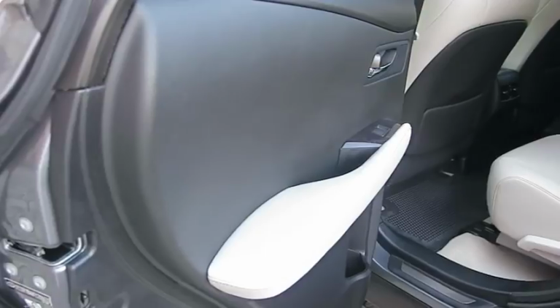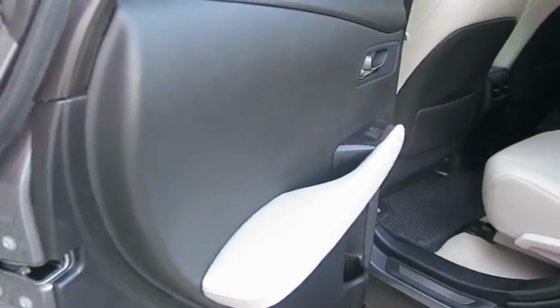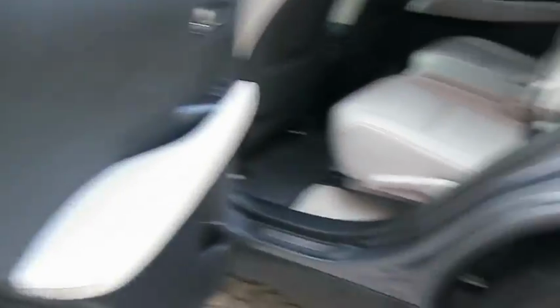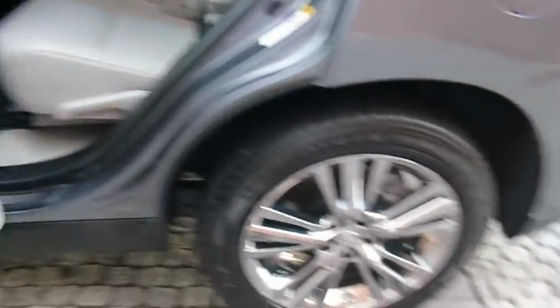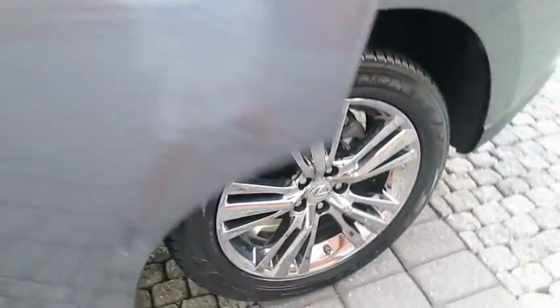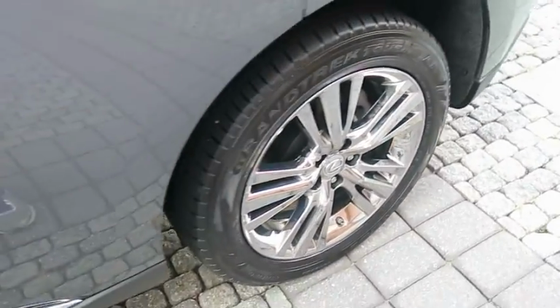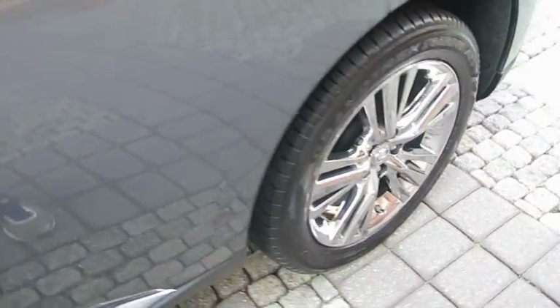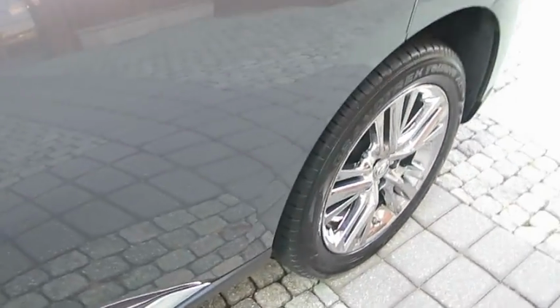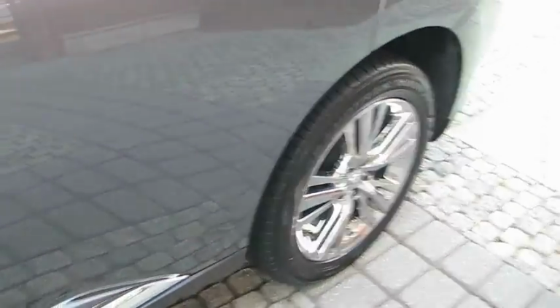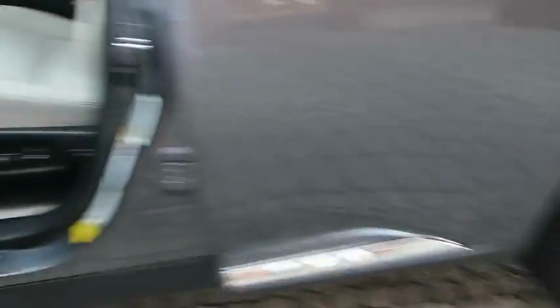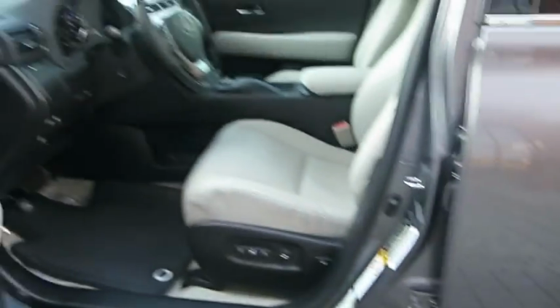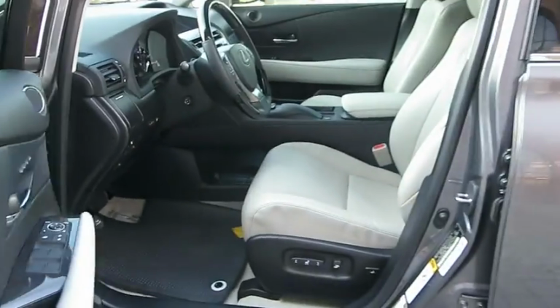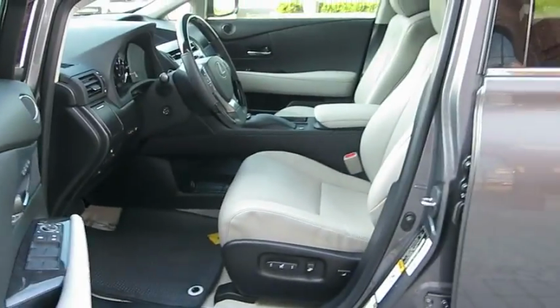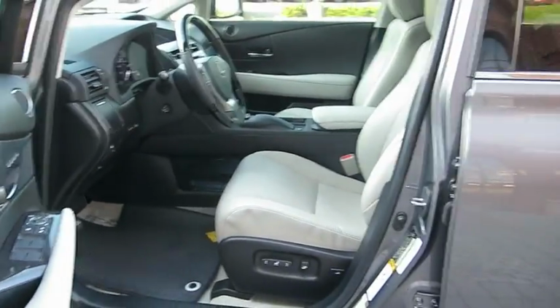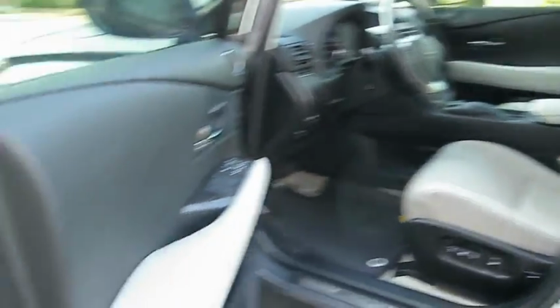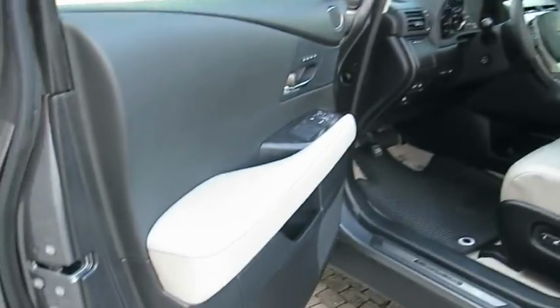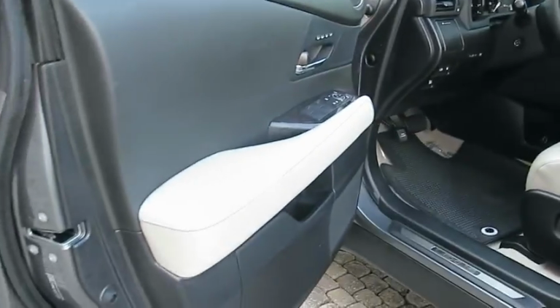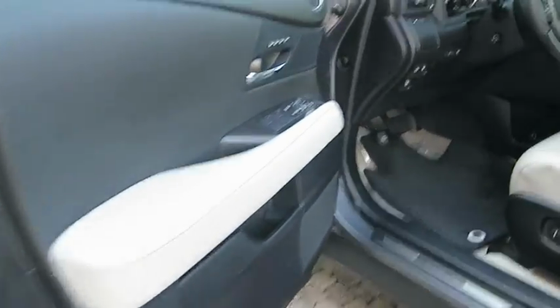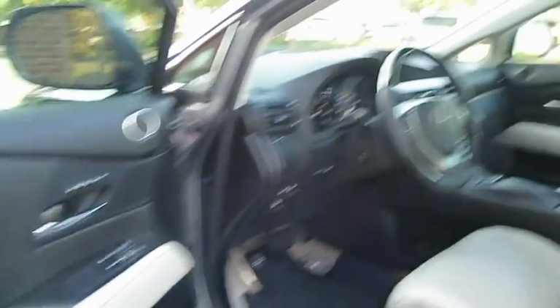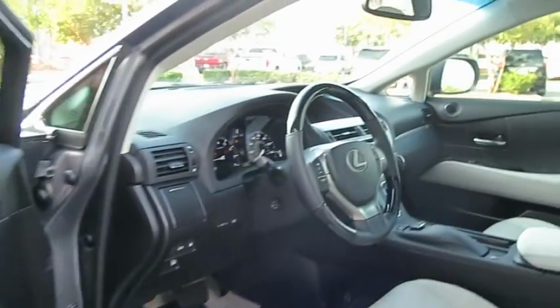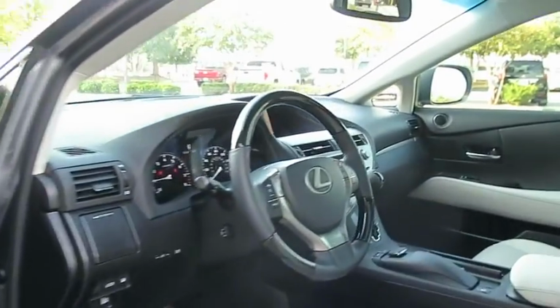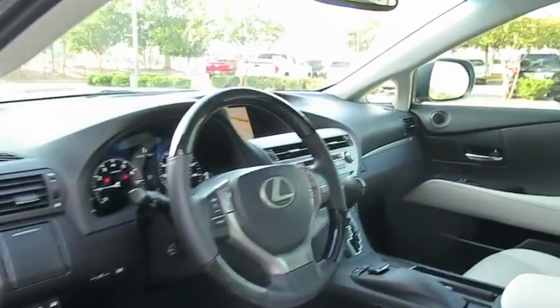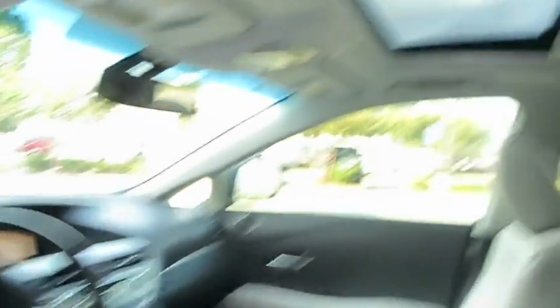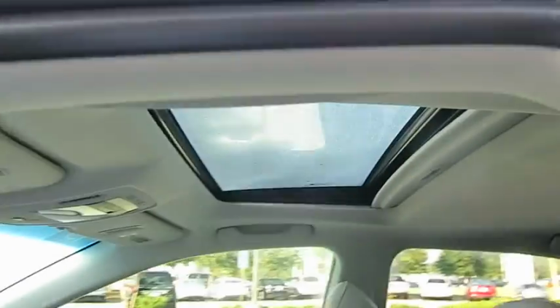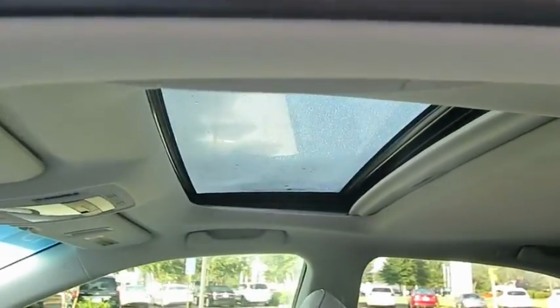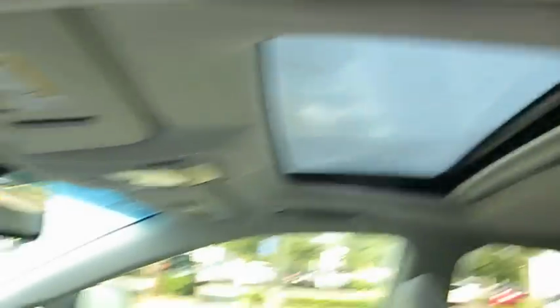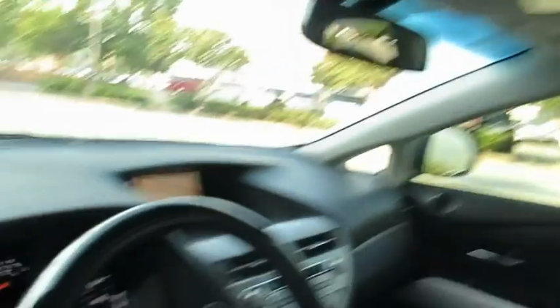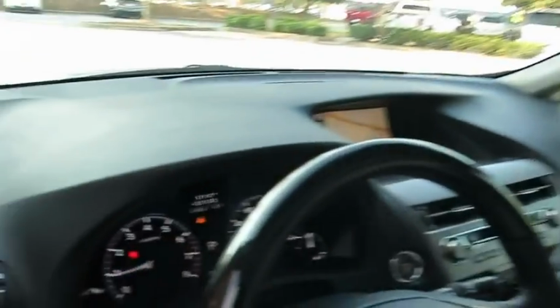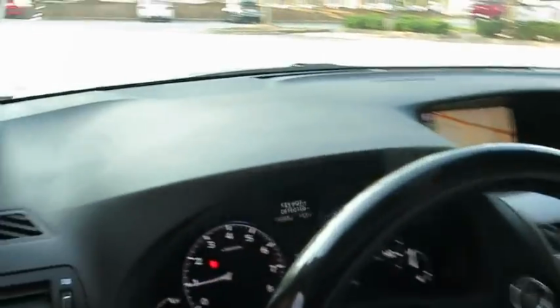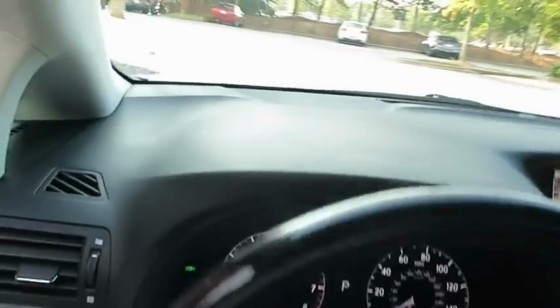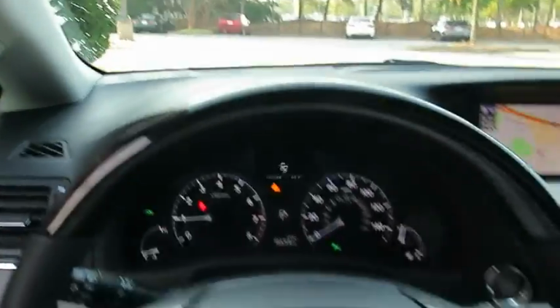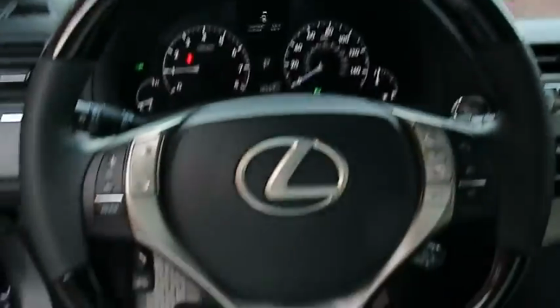Here are some of this vehicle's great options: stability control, traction control, keyless entry, steering wheel audio controls, power liftgate, power passenger seat, and anti-lock braking system.